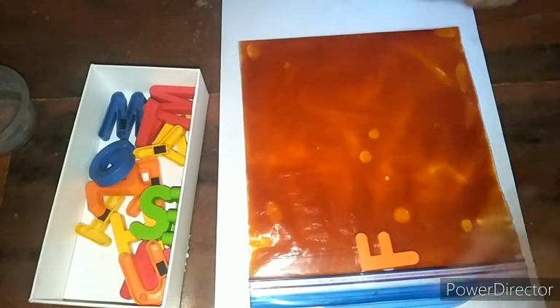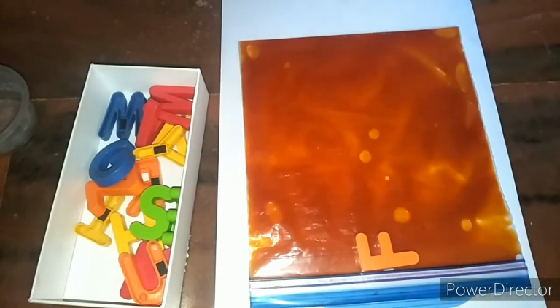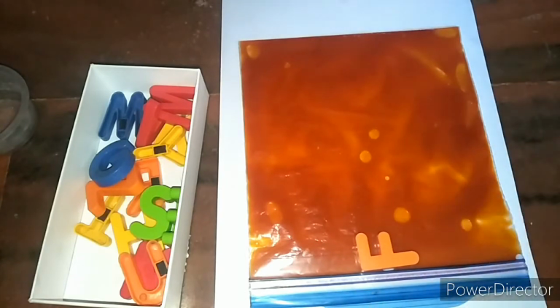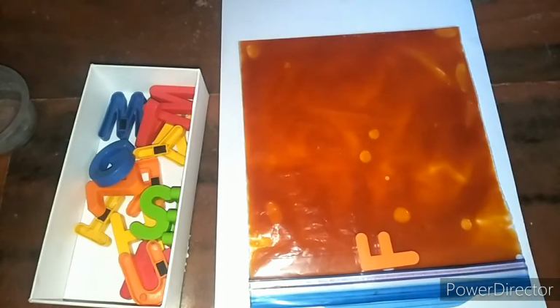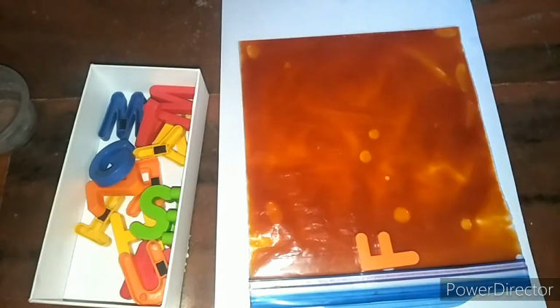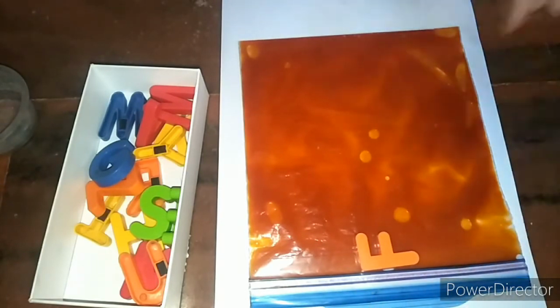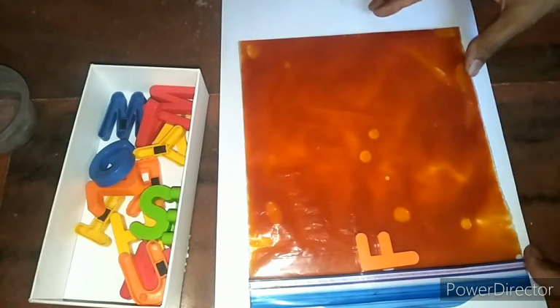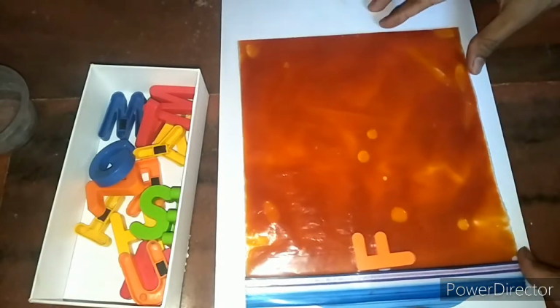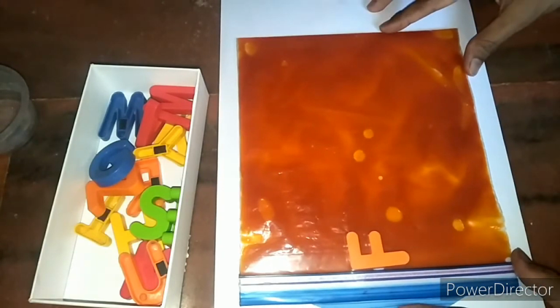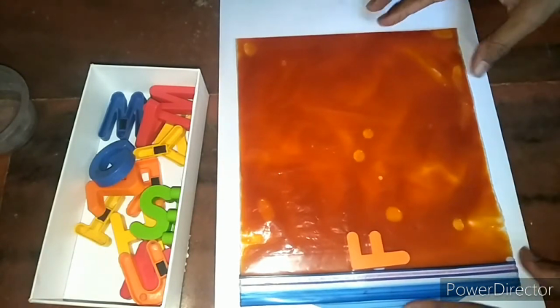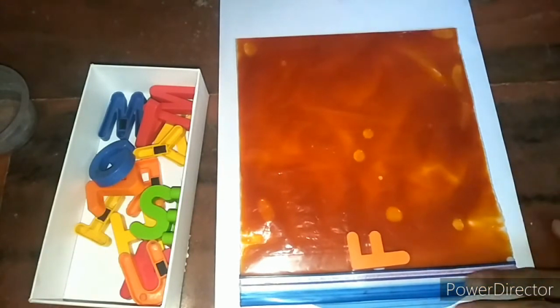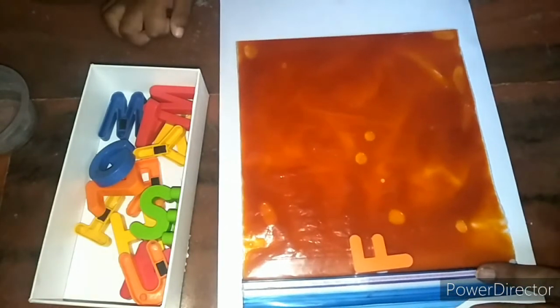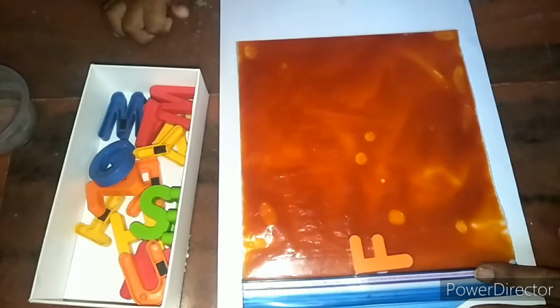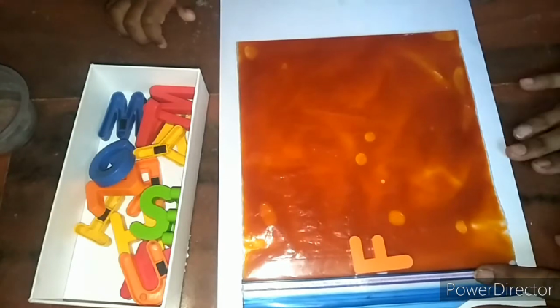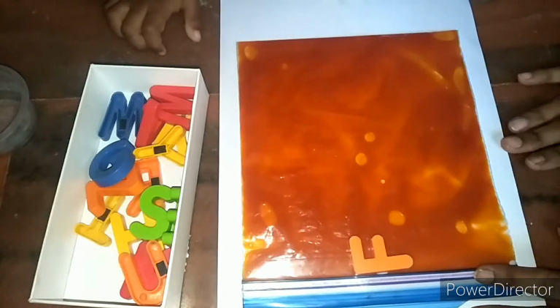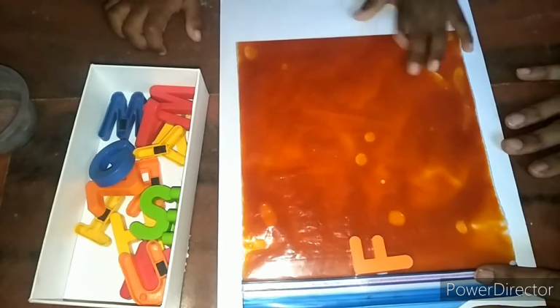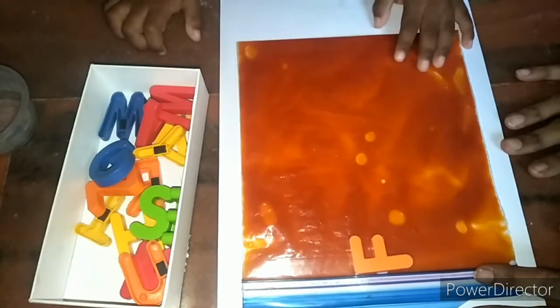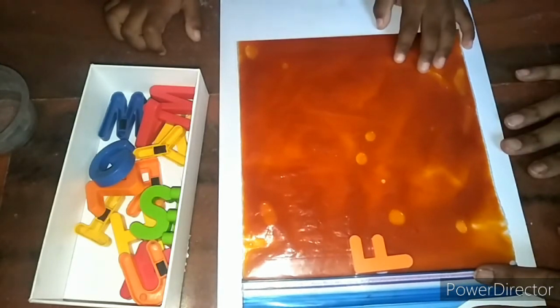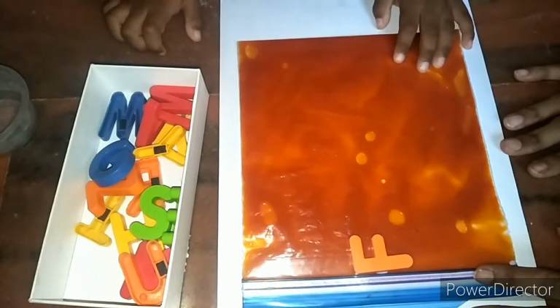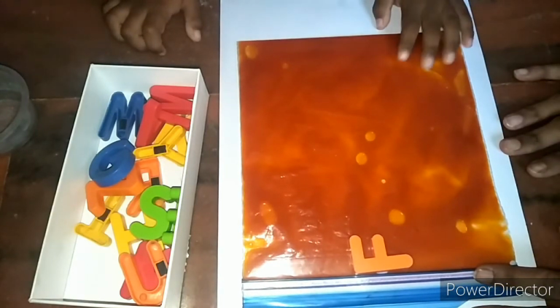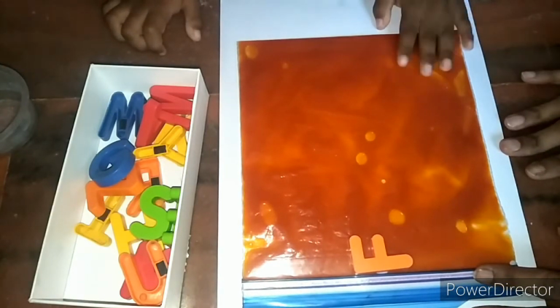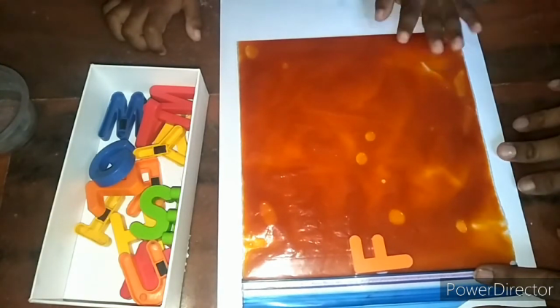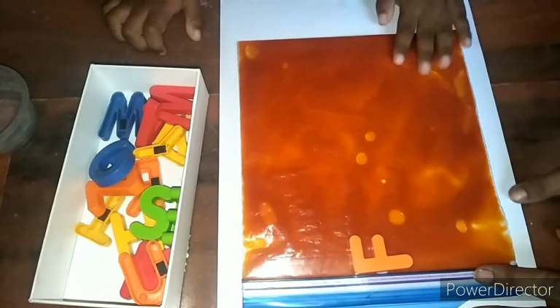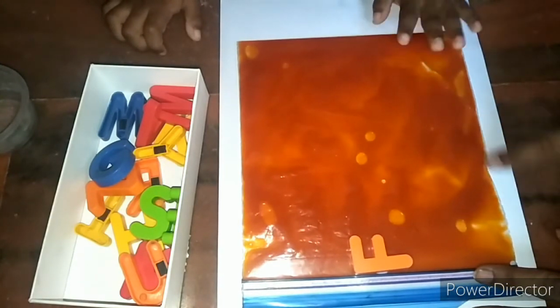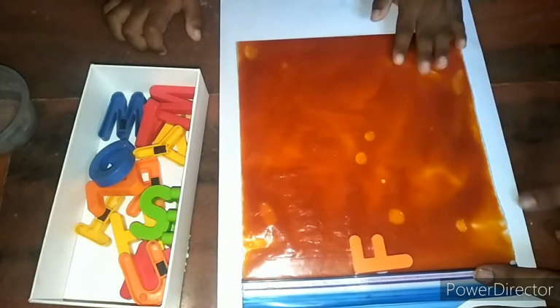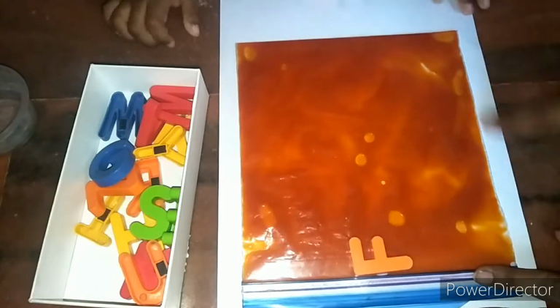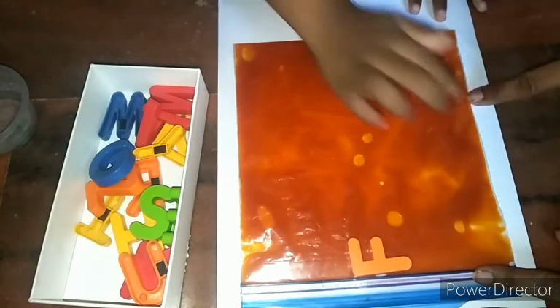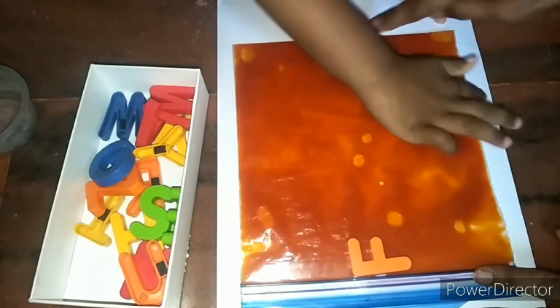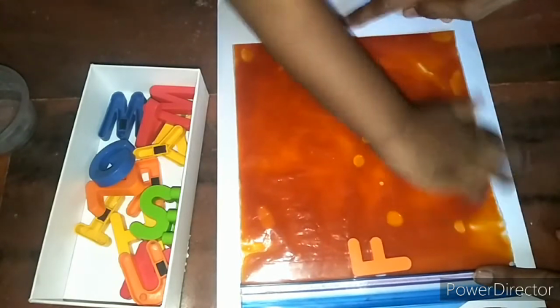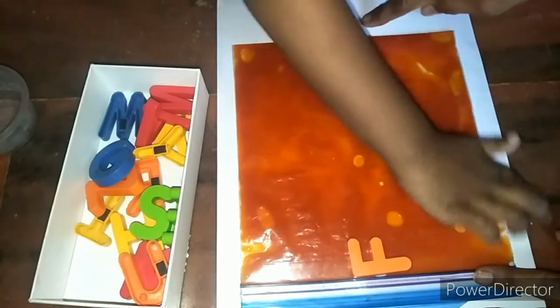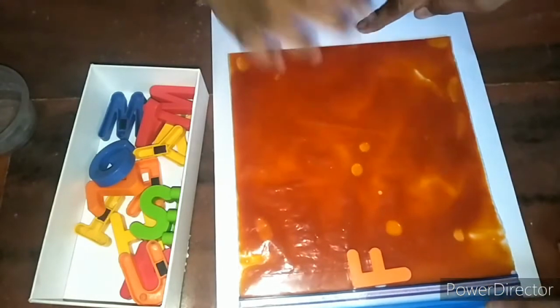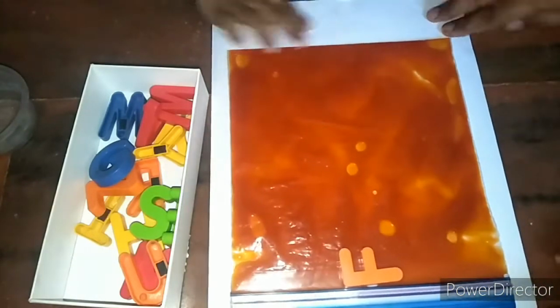One more thing: the color of the floor or the table on which you are placing the ziploc pouch must not be dark, otherwise the letter impression the child gives will not be bright. If it is dark, you can place a white sheet under the ziploc pouch.